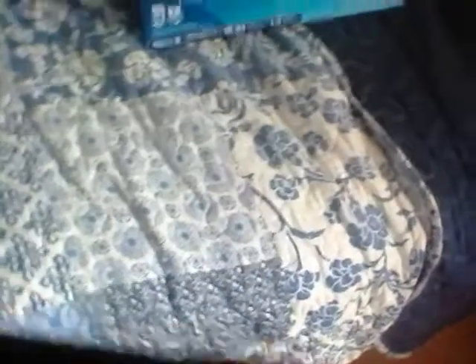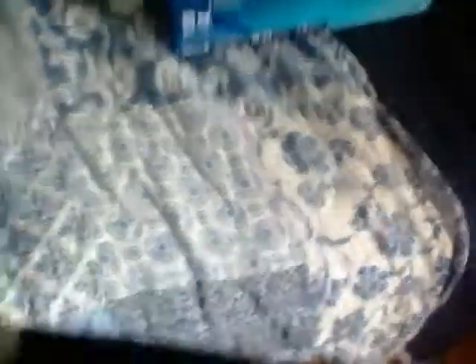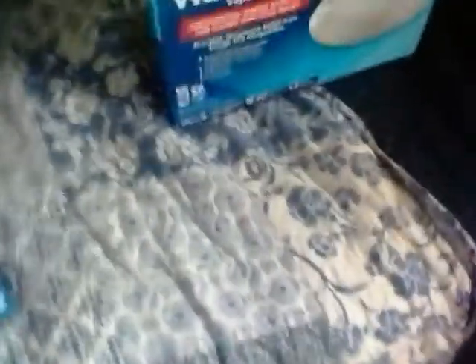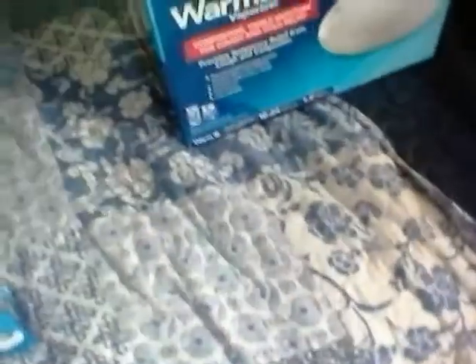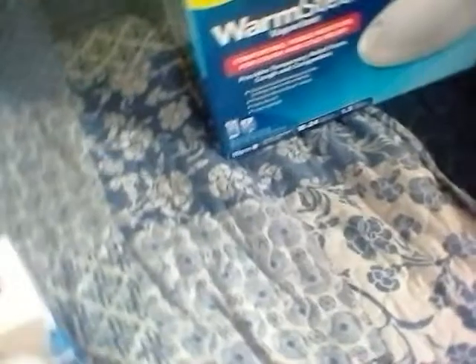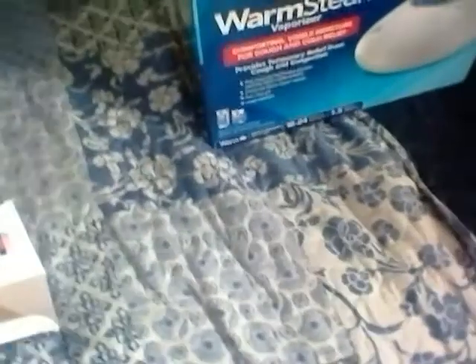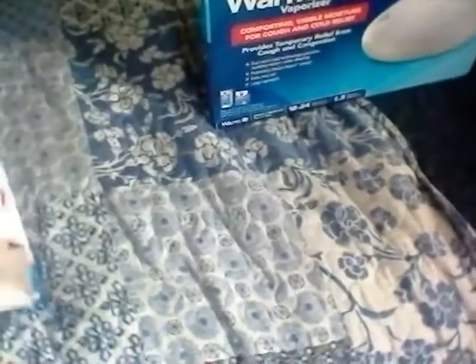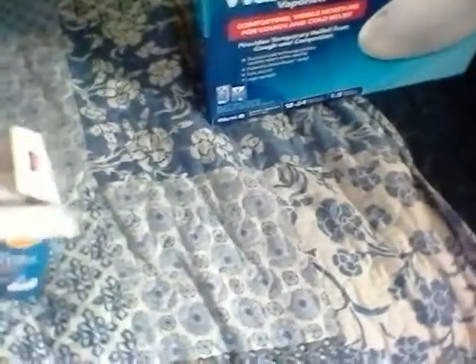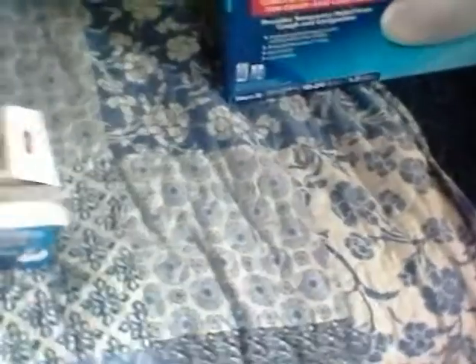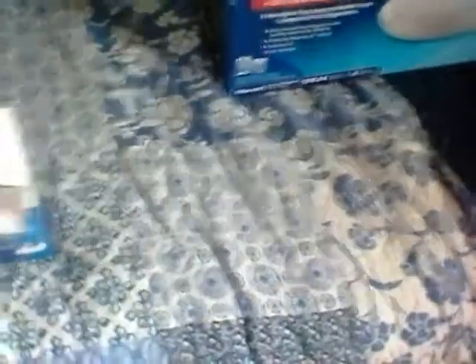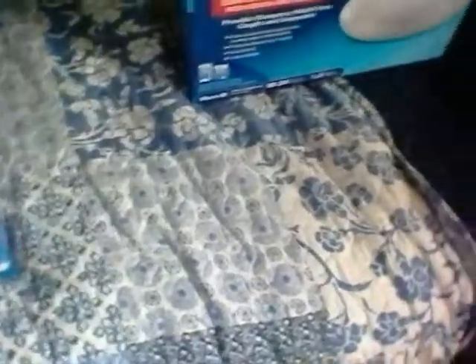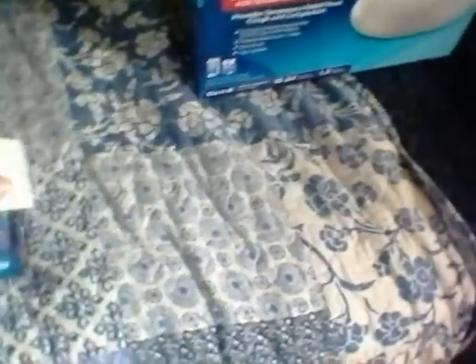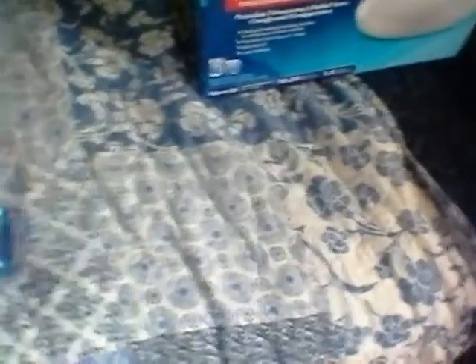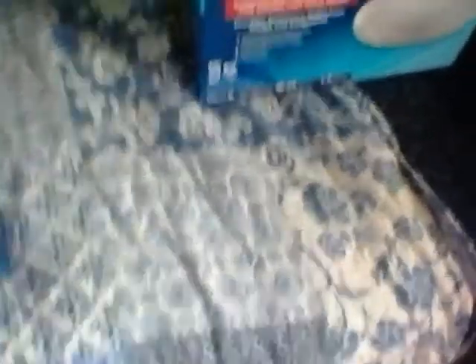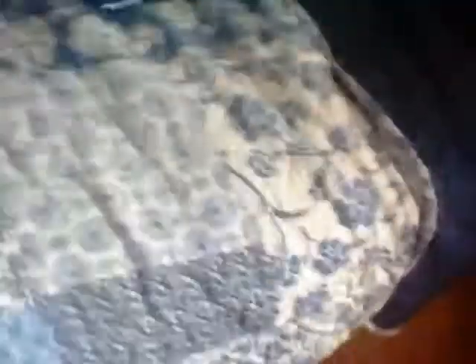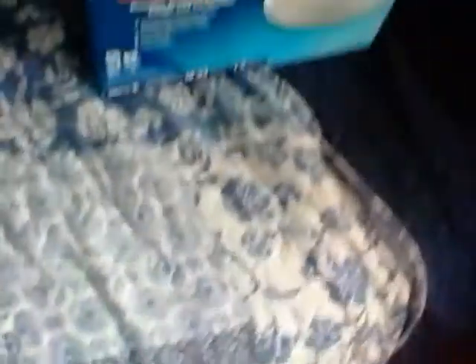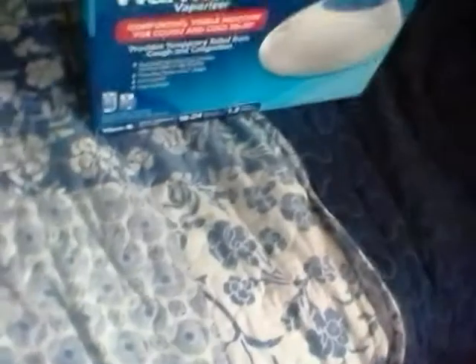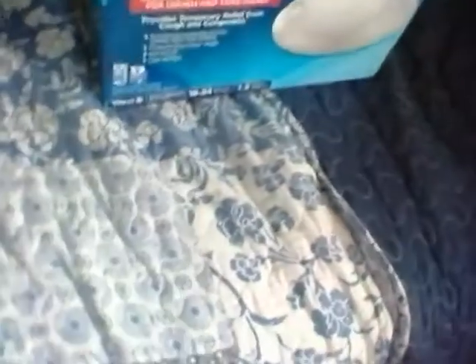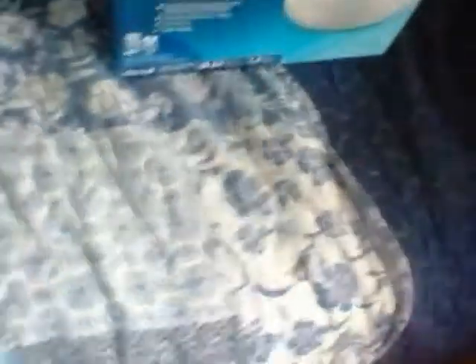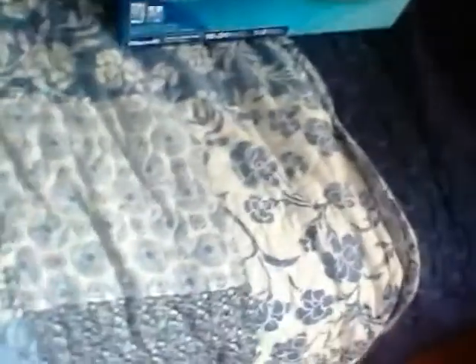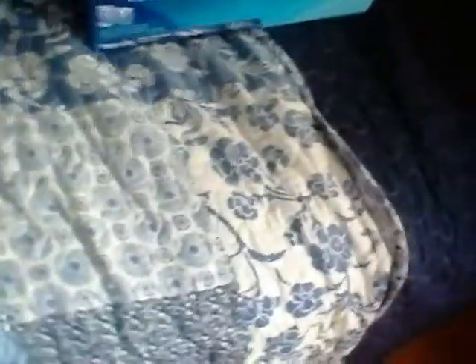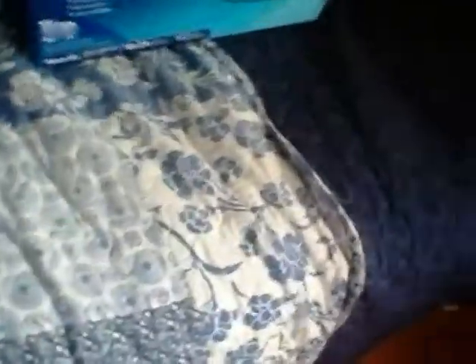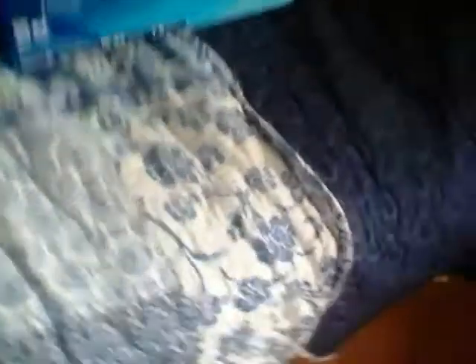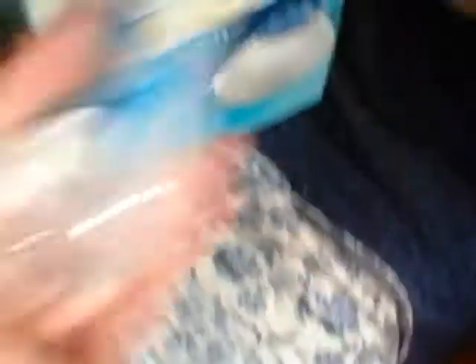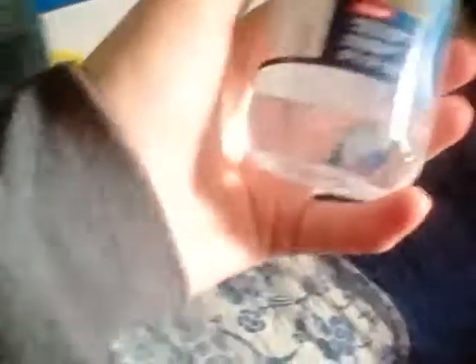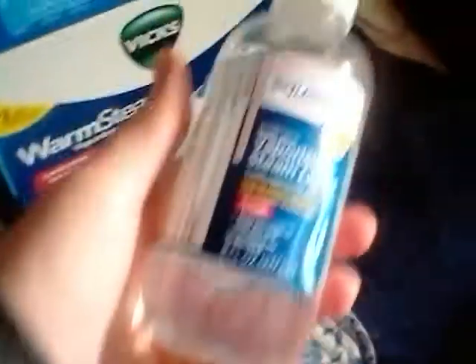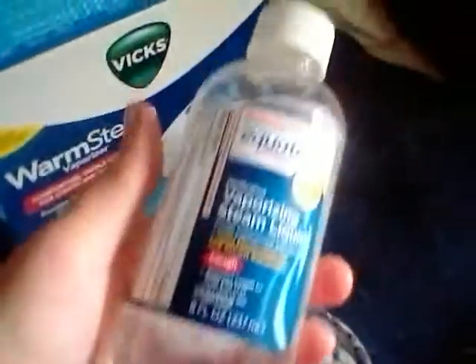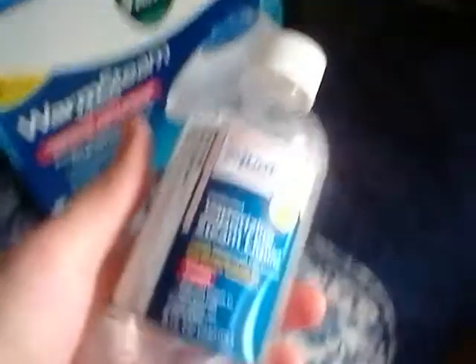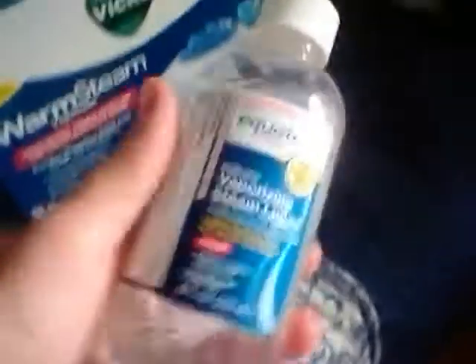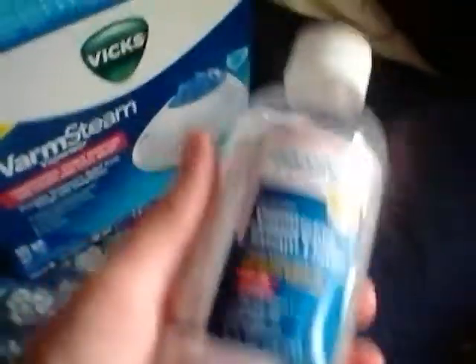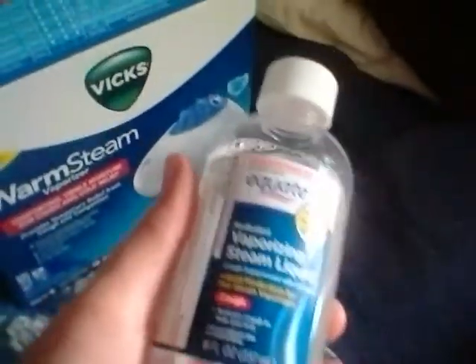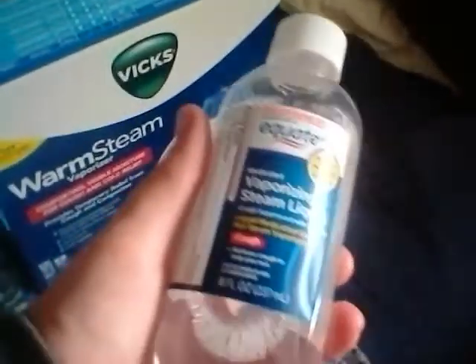They also sell it in the Vicks brand, but I got the Walmart Equate brand. Here it is right here — vaporizing steam liquid.